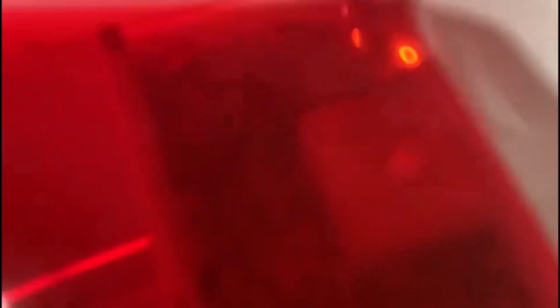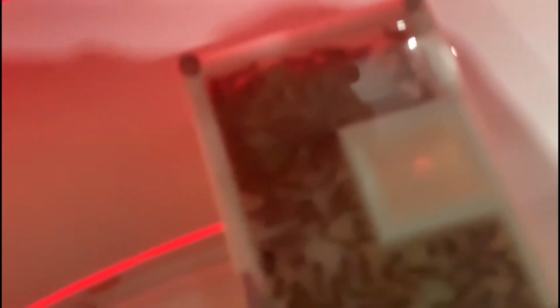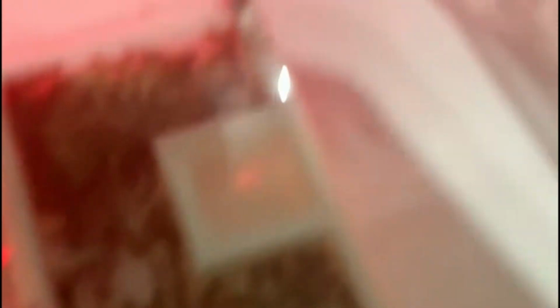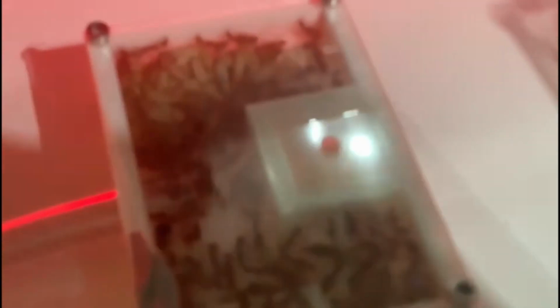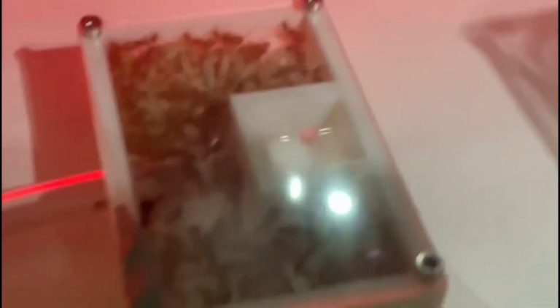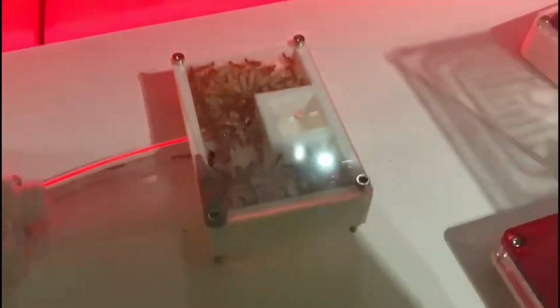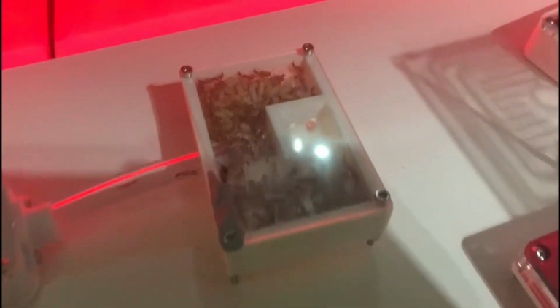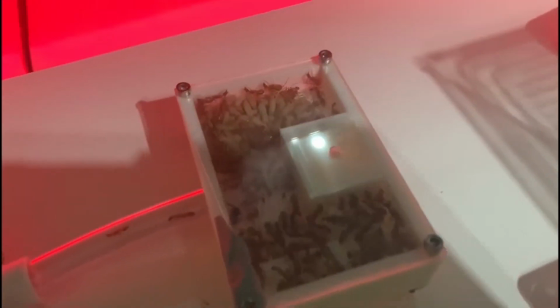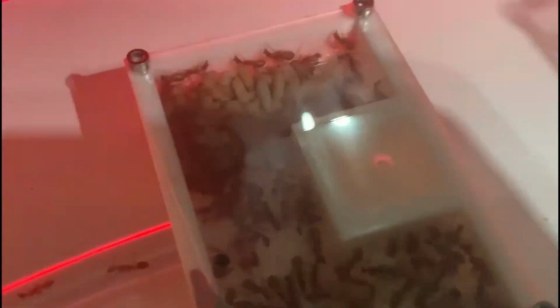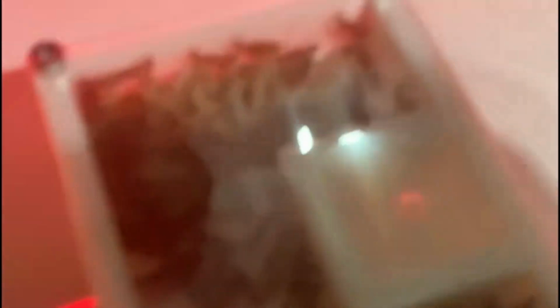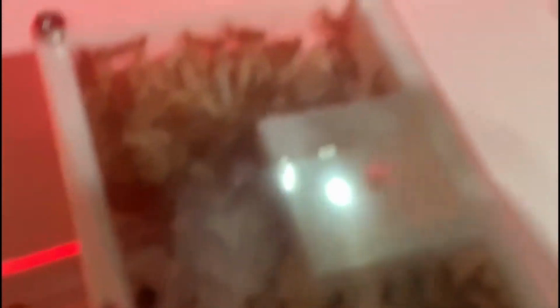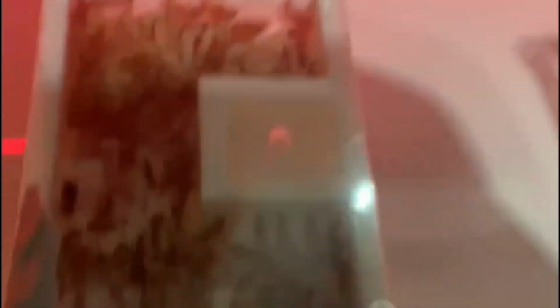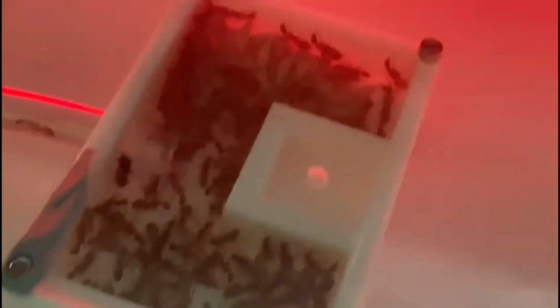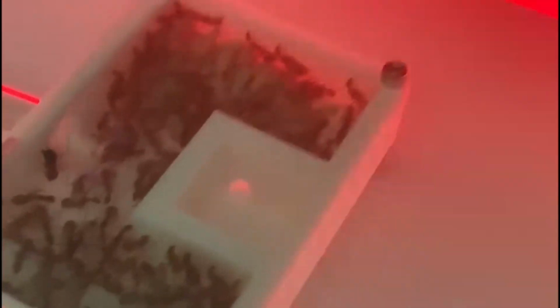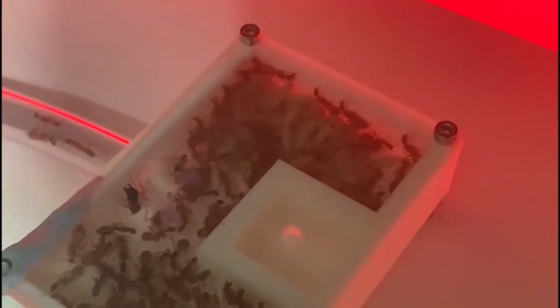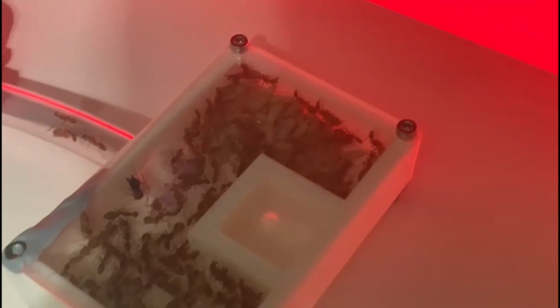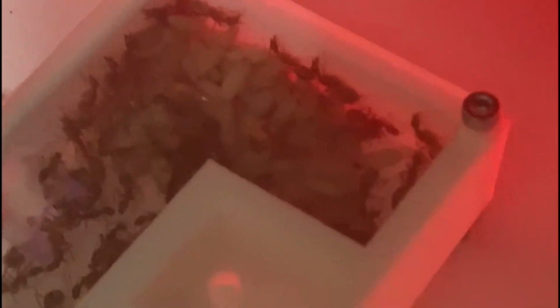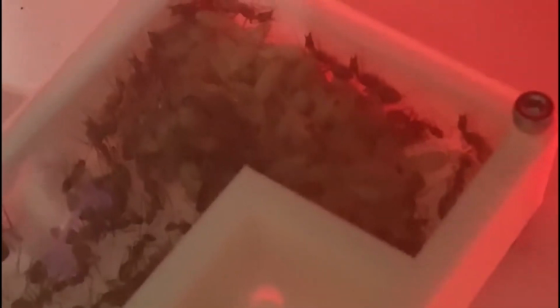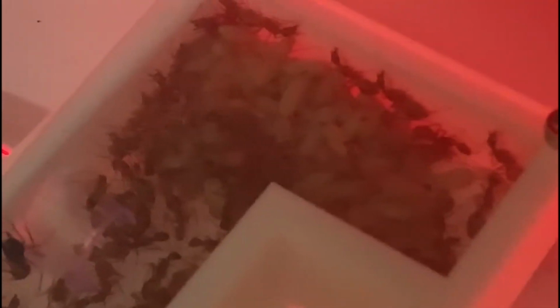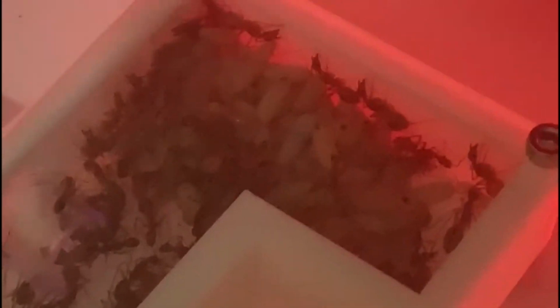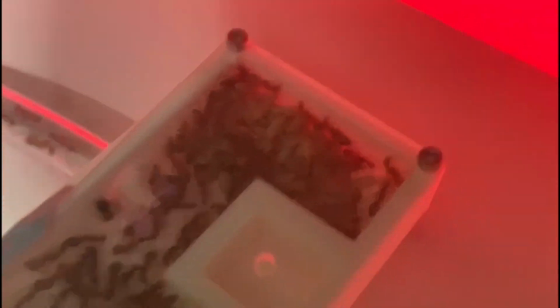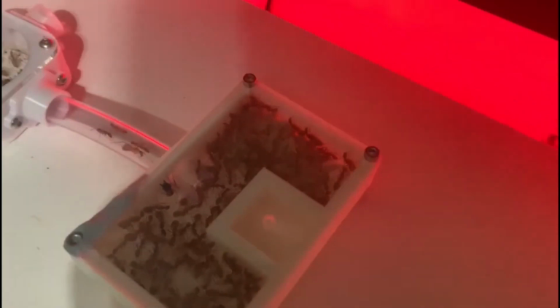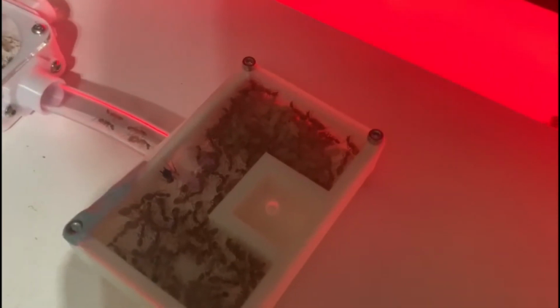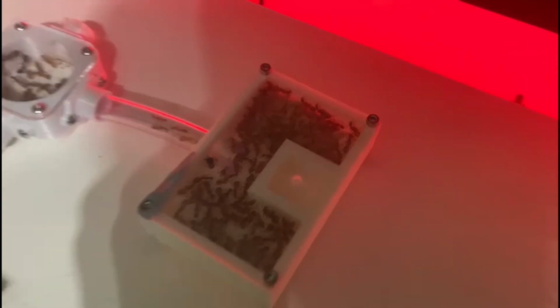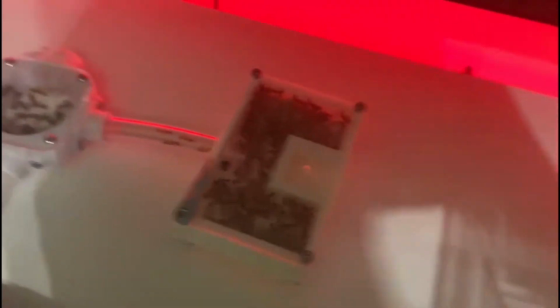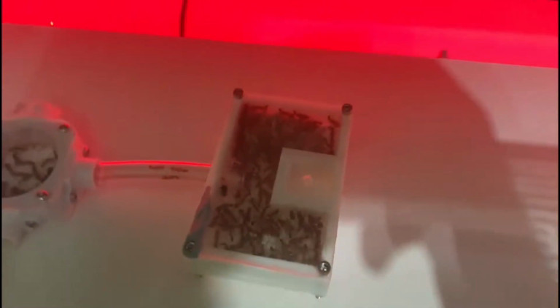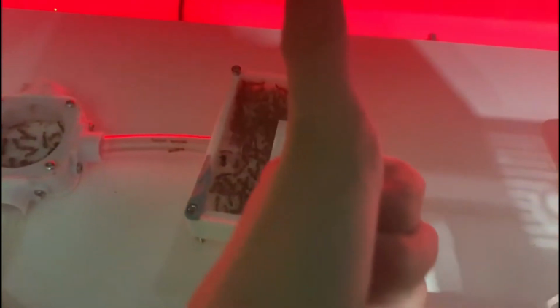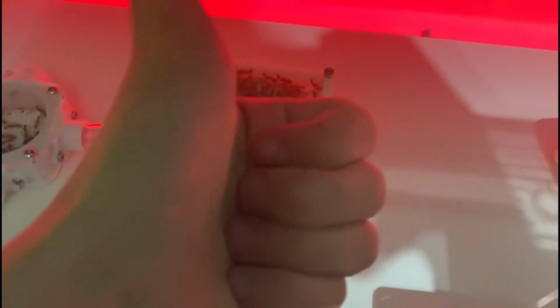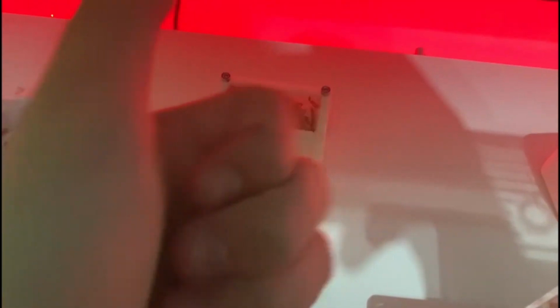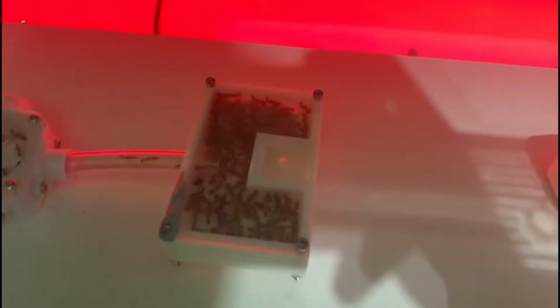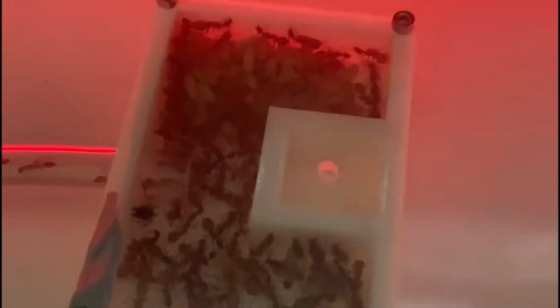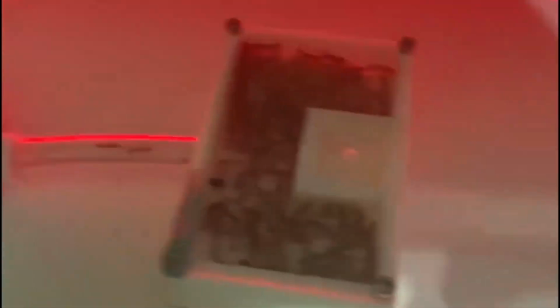Here you have a great shot of the cocoons that have been moved in, and they're filling up almost half of the nest which is a great sign. Because of the reaction from this colony I'd say that this nest was a huge success, so more iterations are to come.